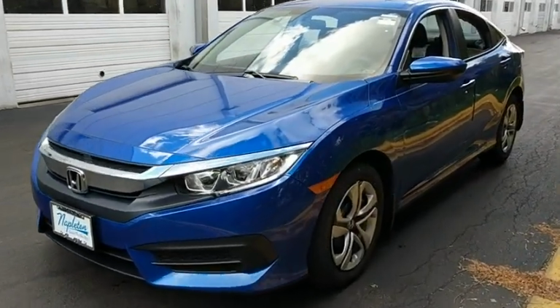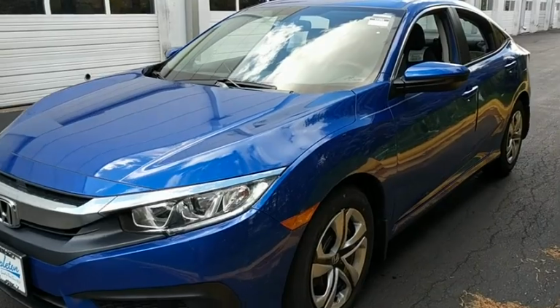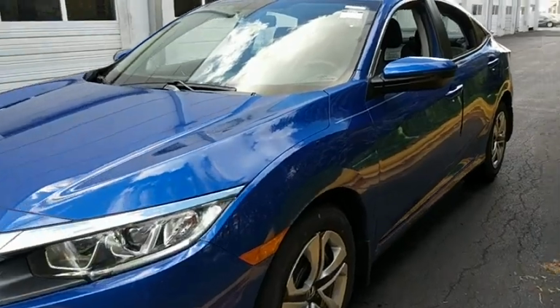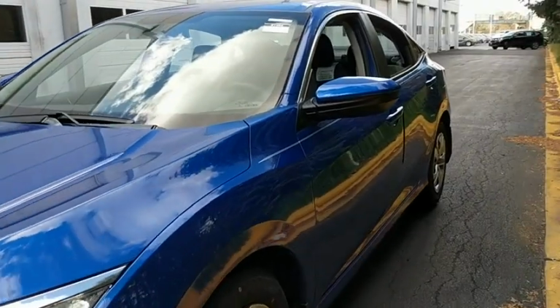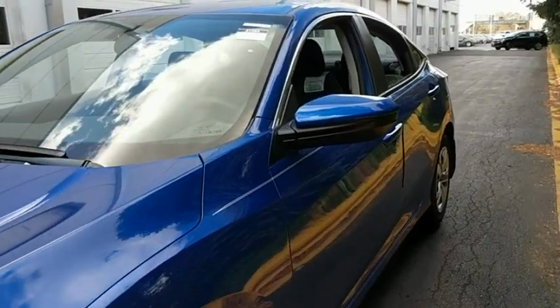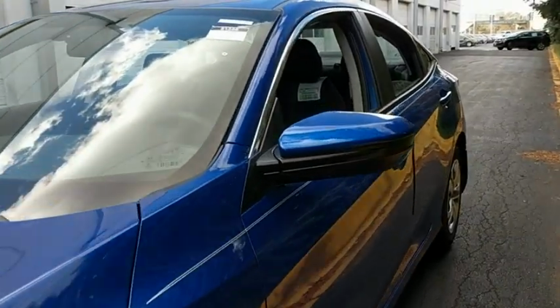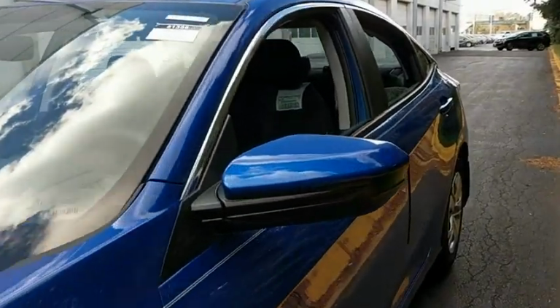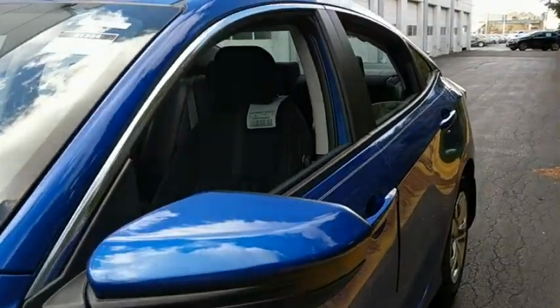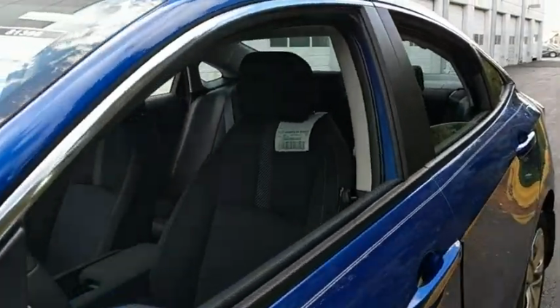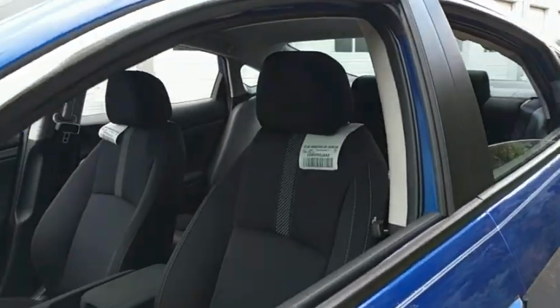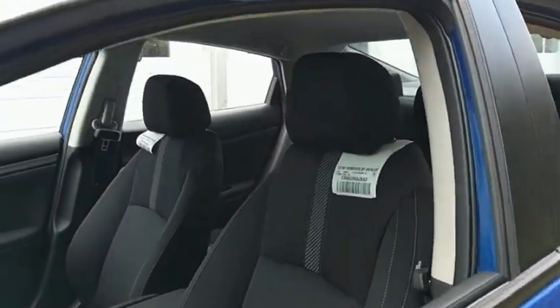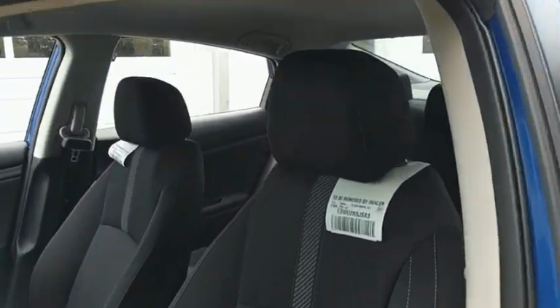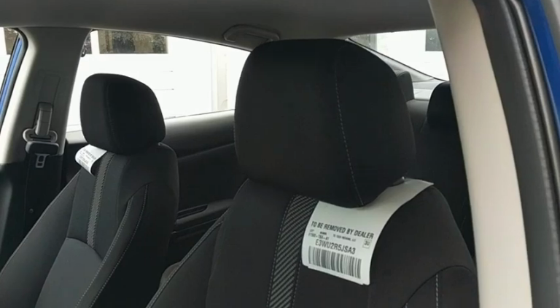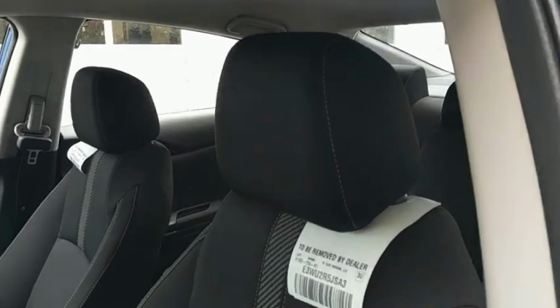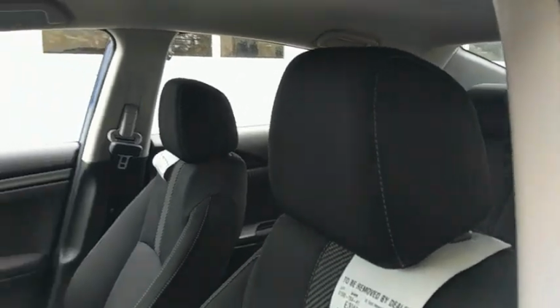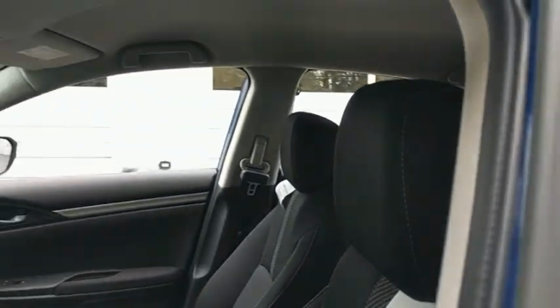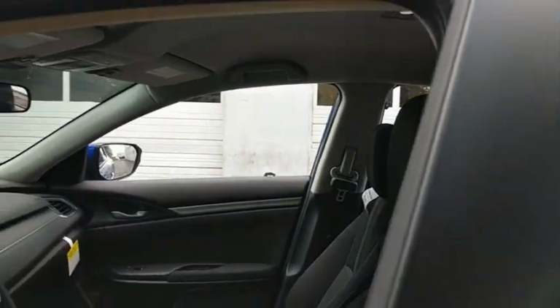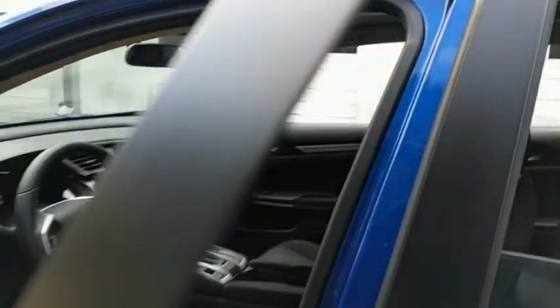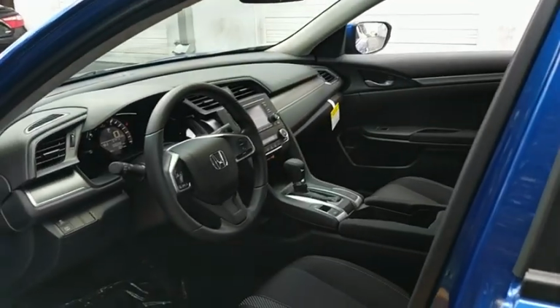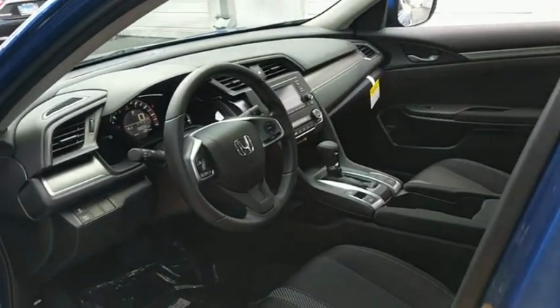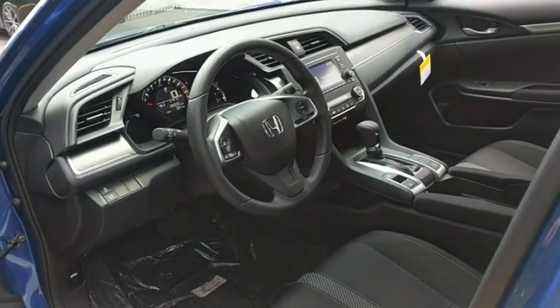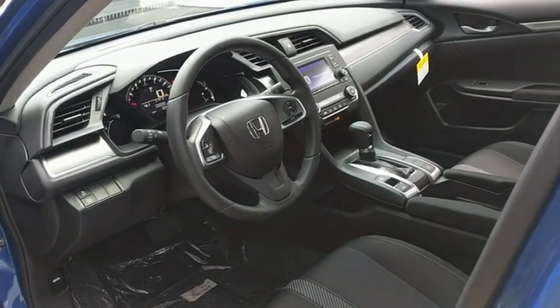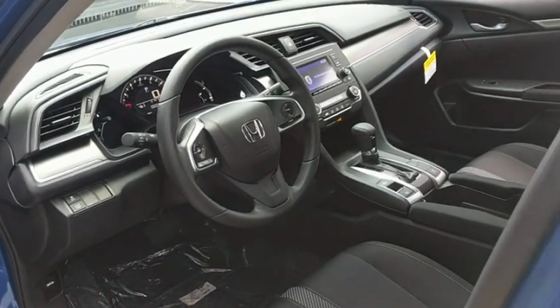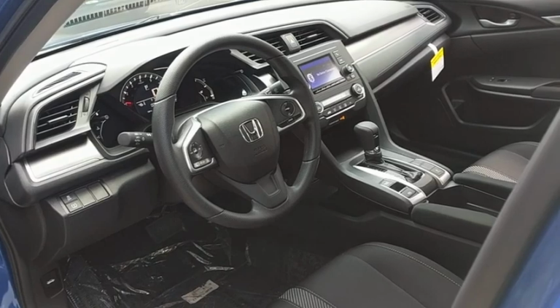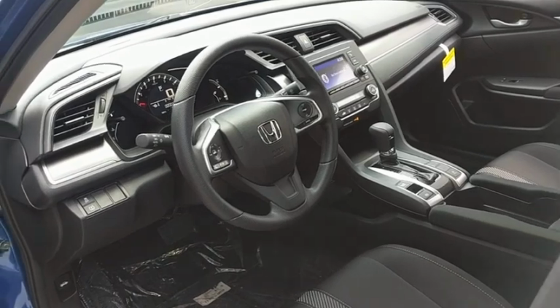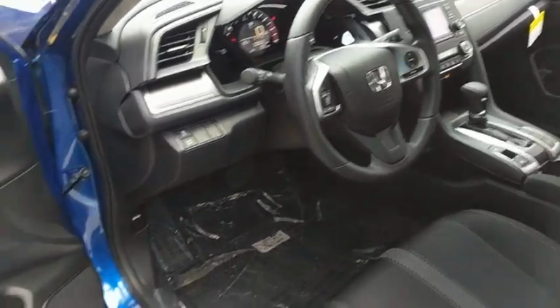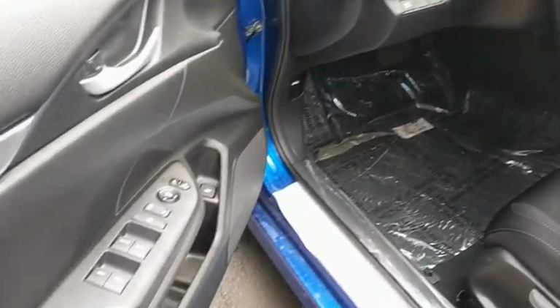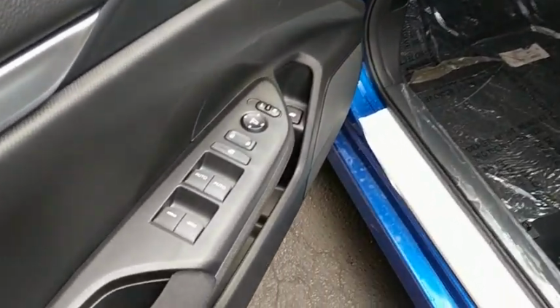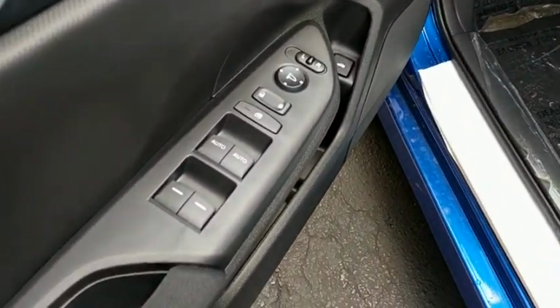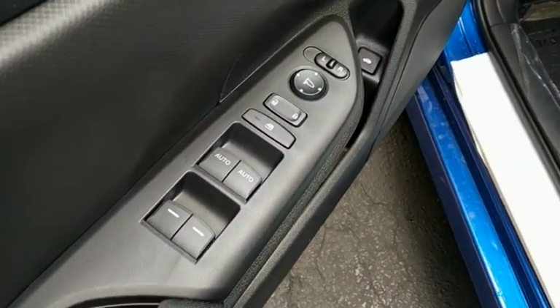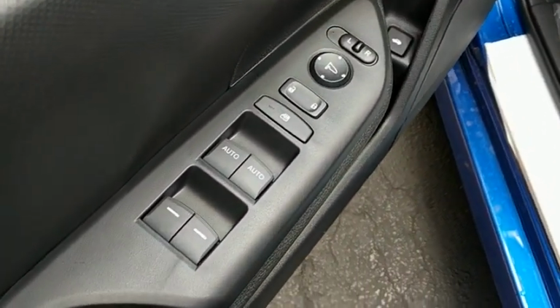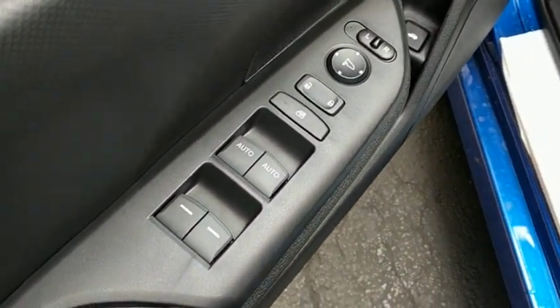Here are some of this vehicle's great options: traction control, dual airbags, power steering, four-wheel disc brakes, security system, electronic stability control, power windows, rear window defroster, brake assist, tachometer, panic alarm.